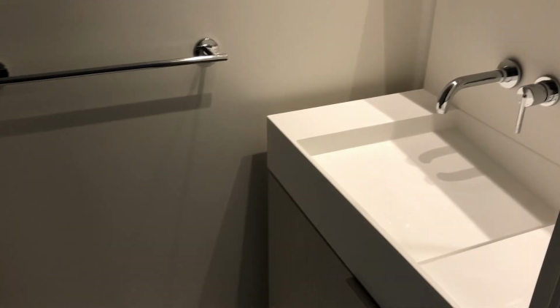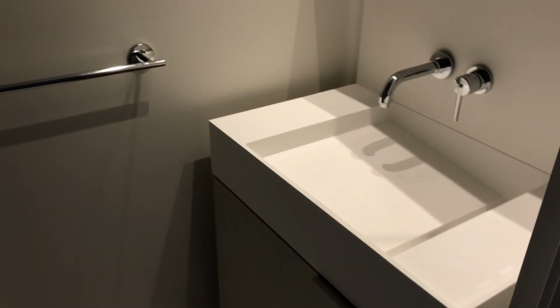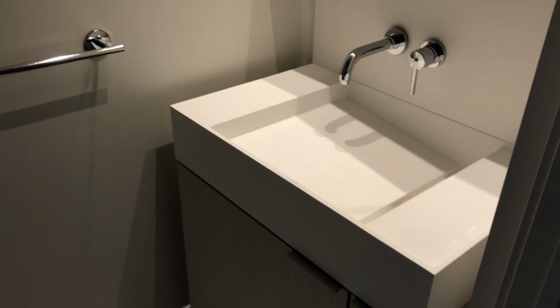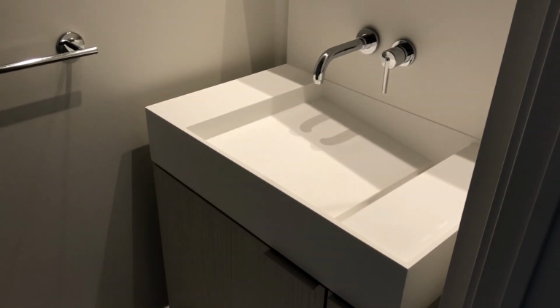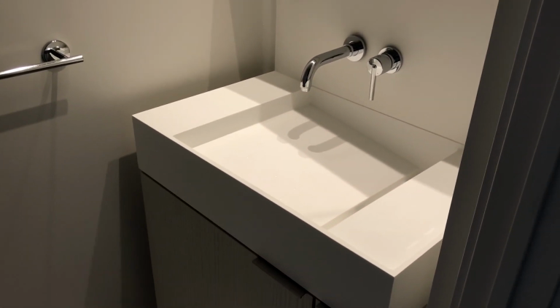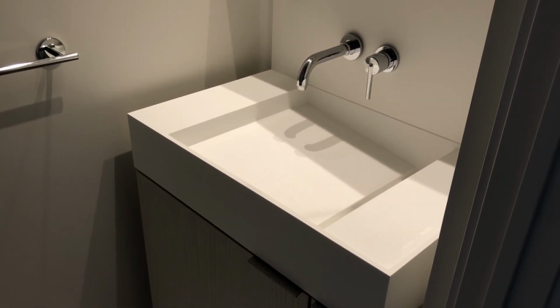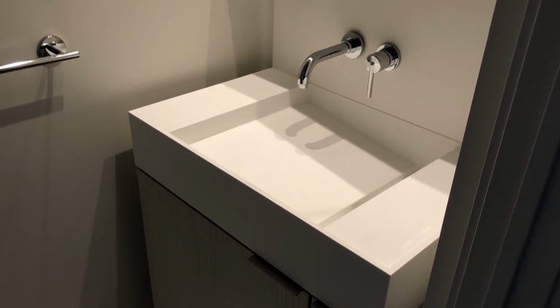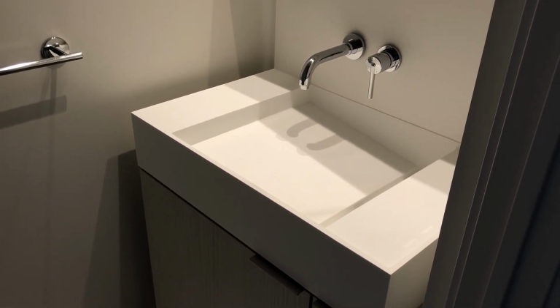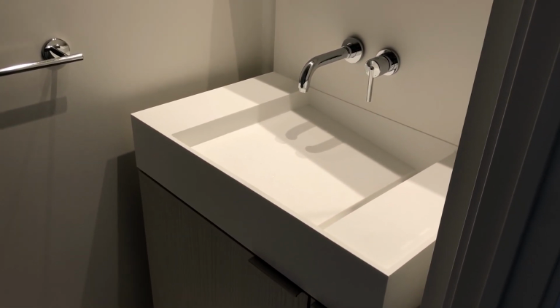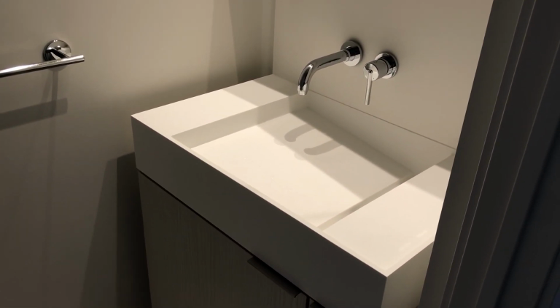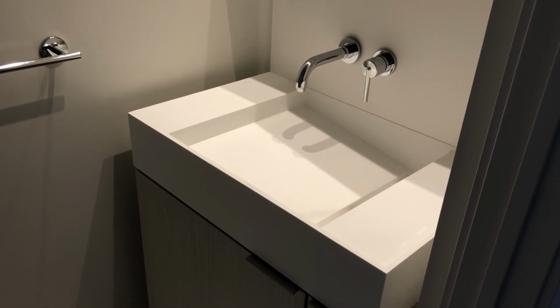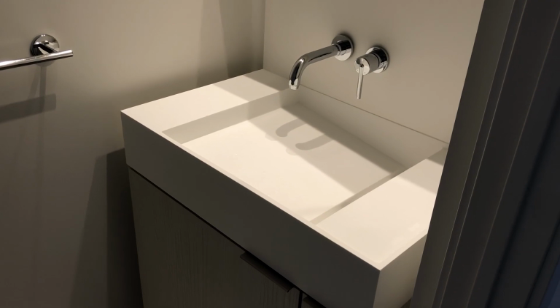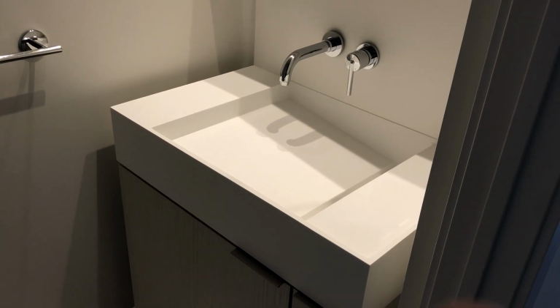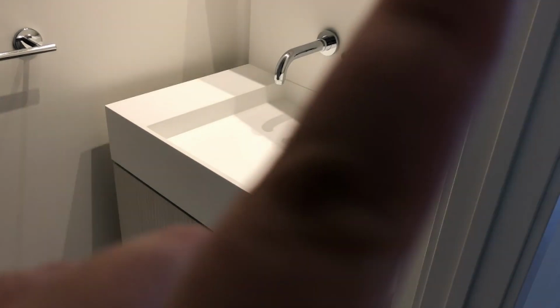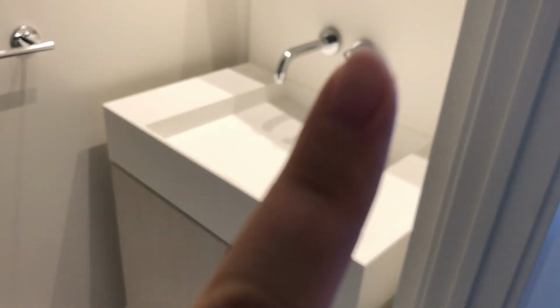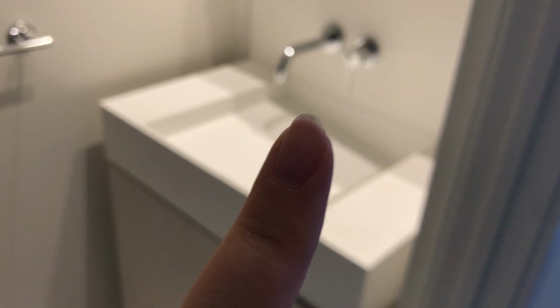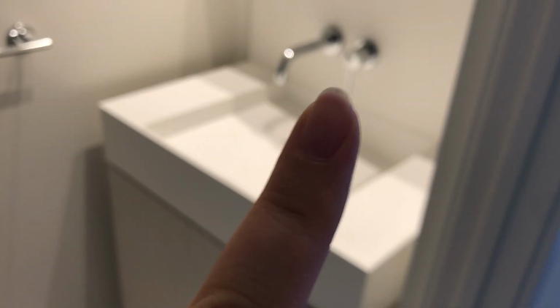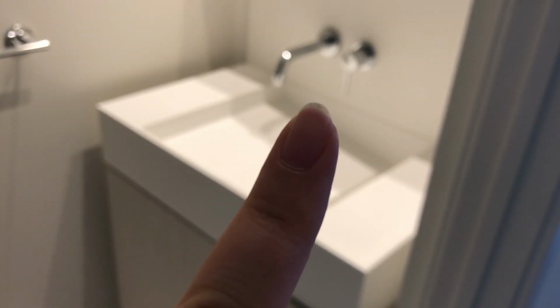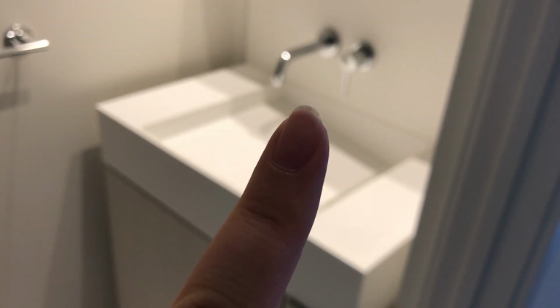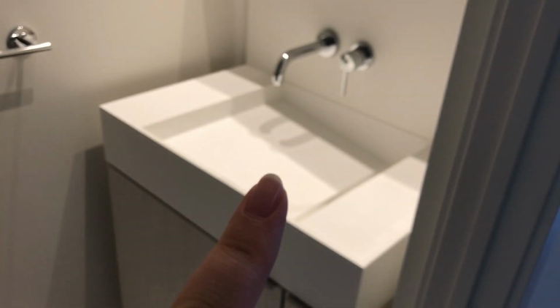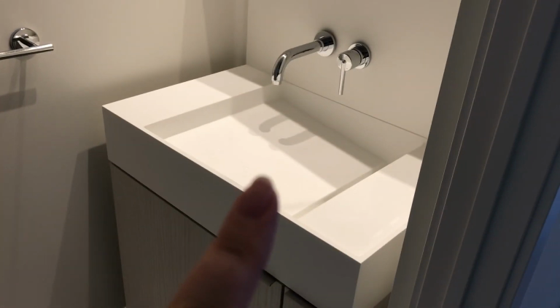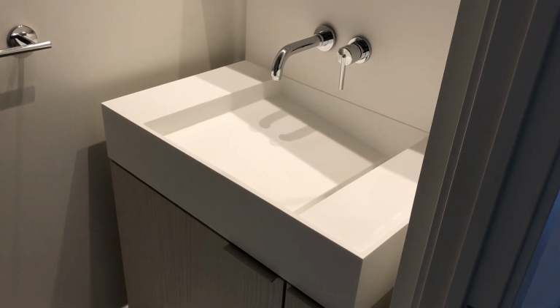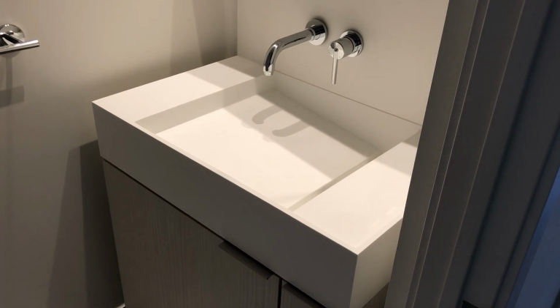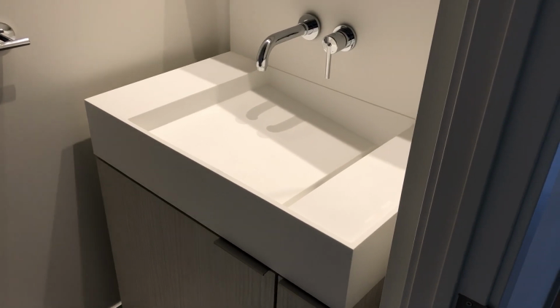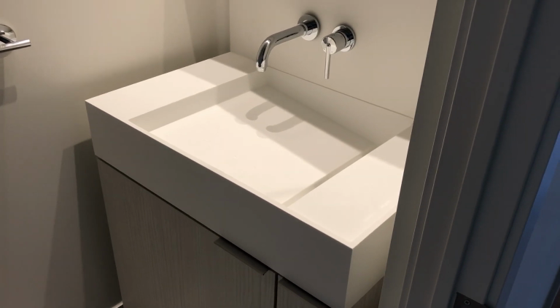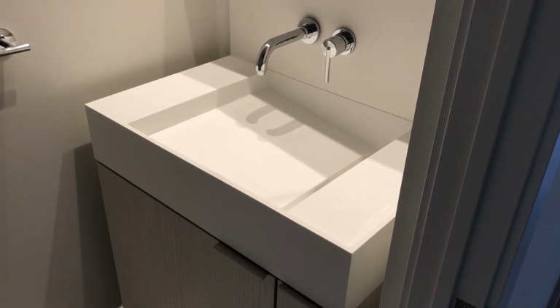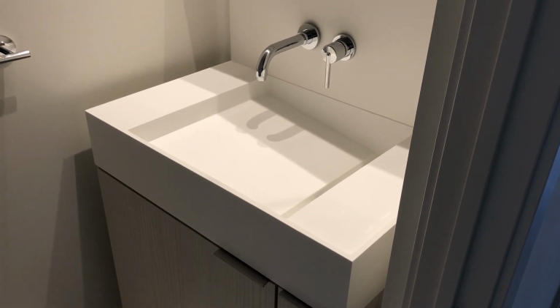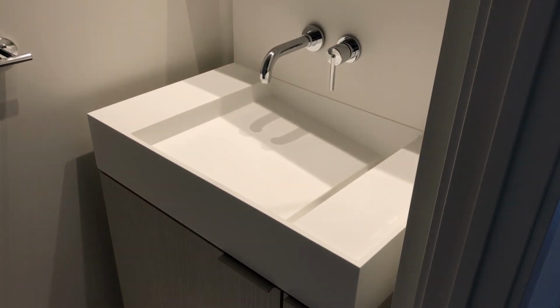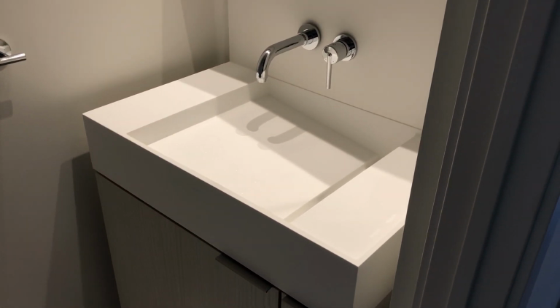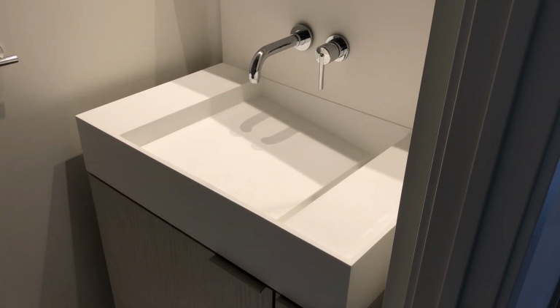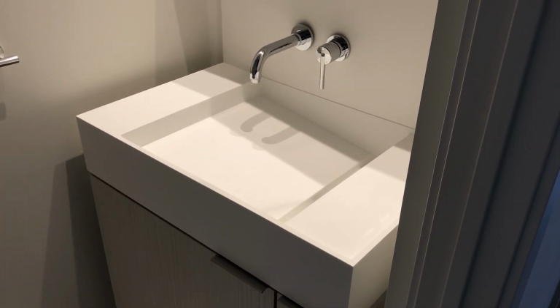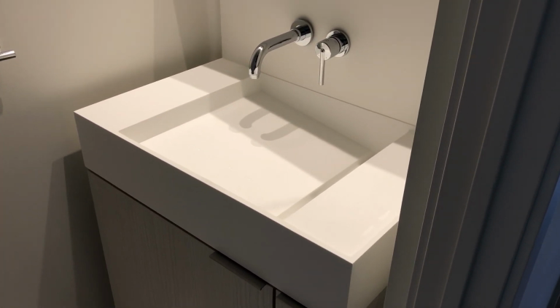So right here we have the sink. I really like that the faucet handle is on top of the sink, so that when your hands are still wet the water will drop back down into the sink — it means a lot less cleaning.